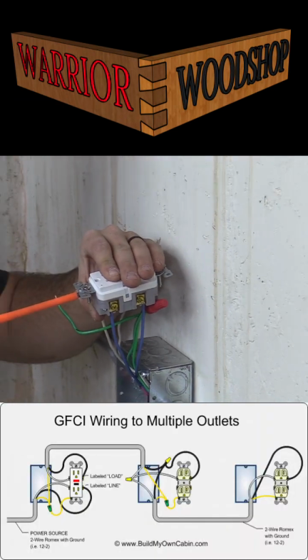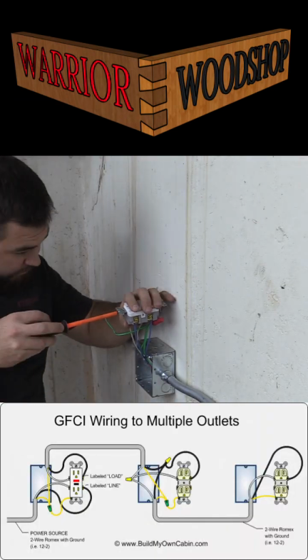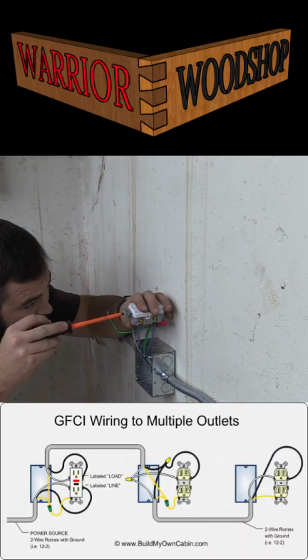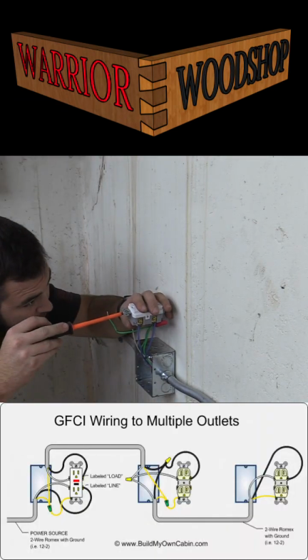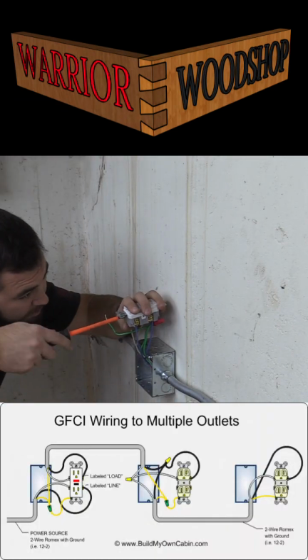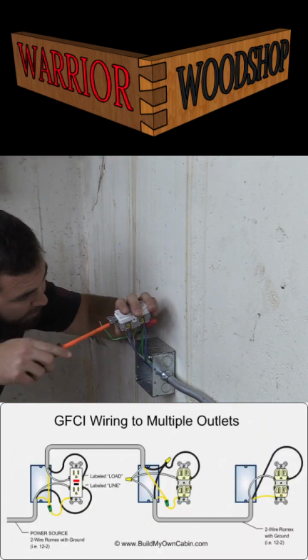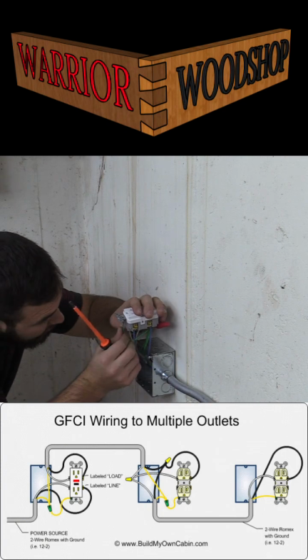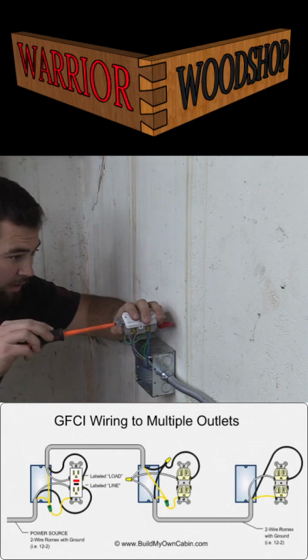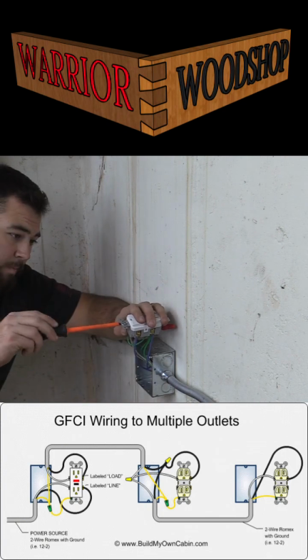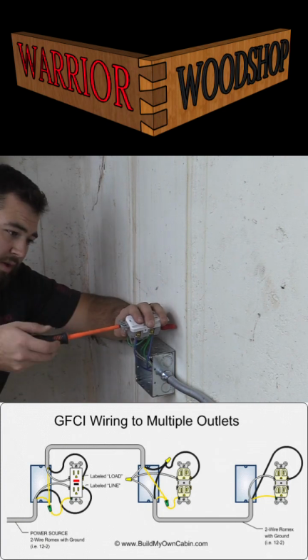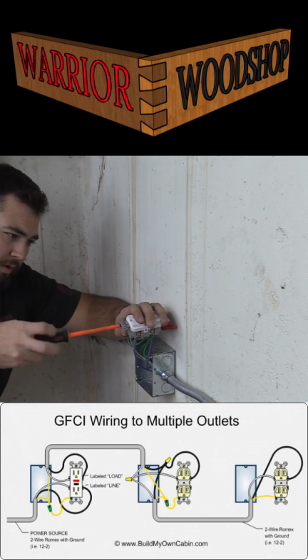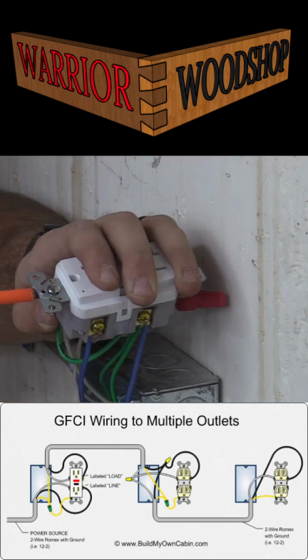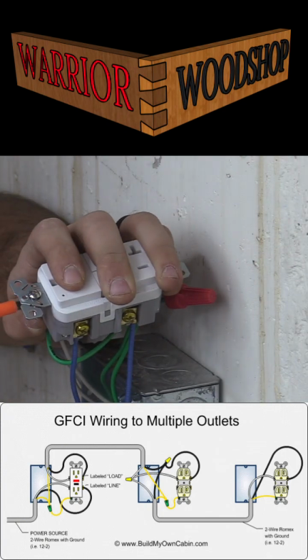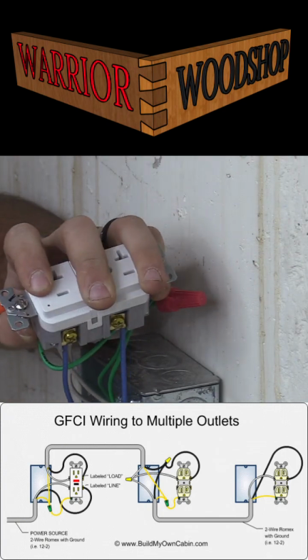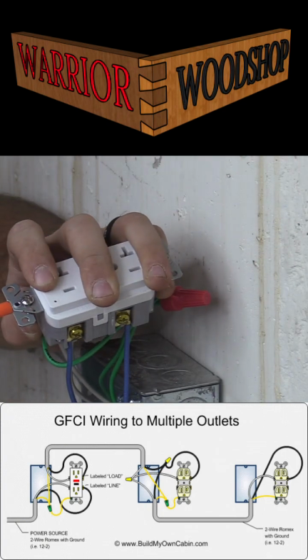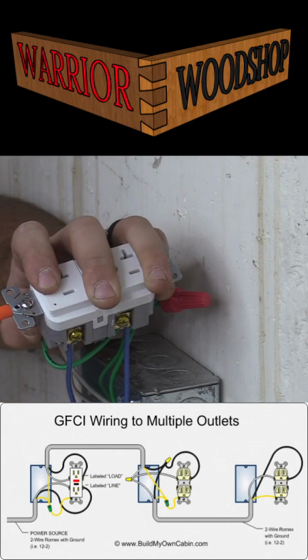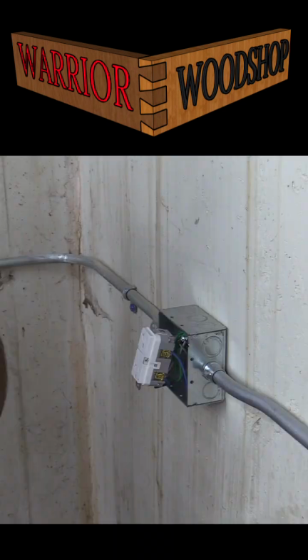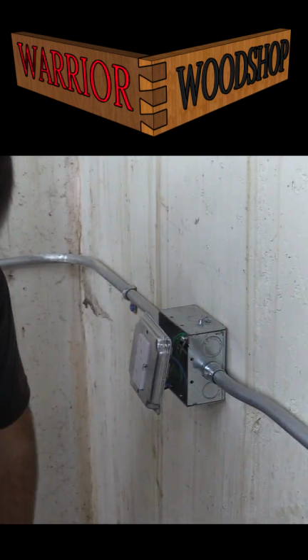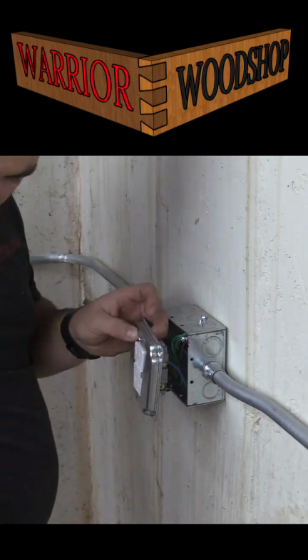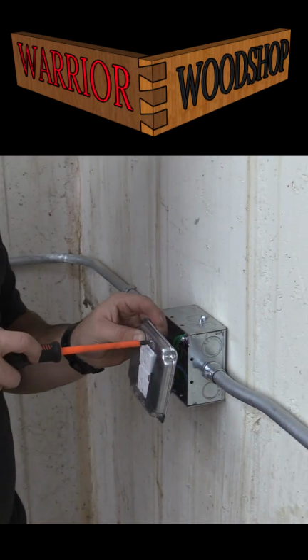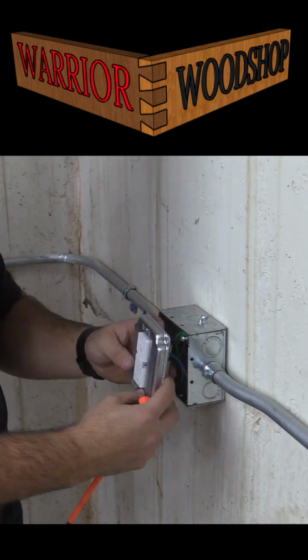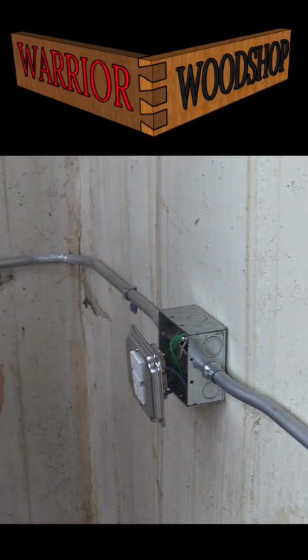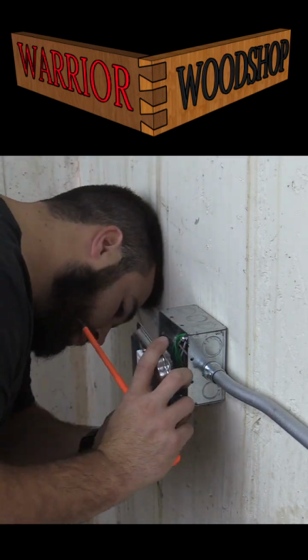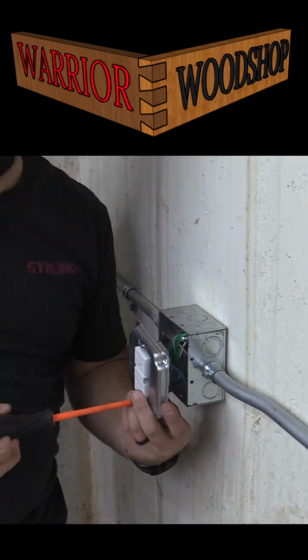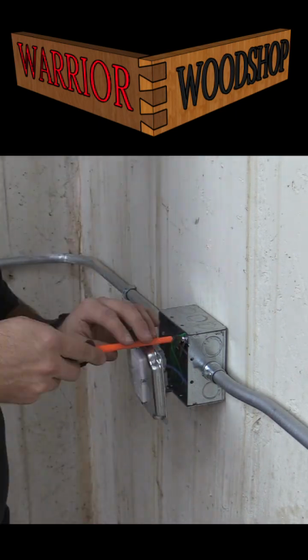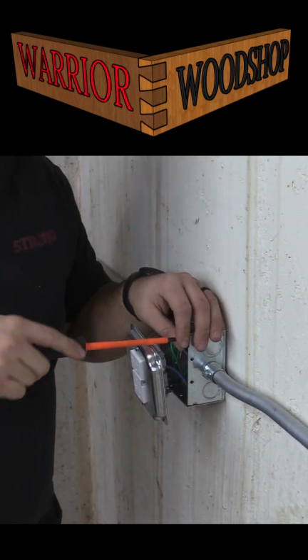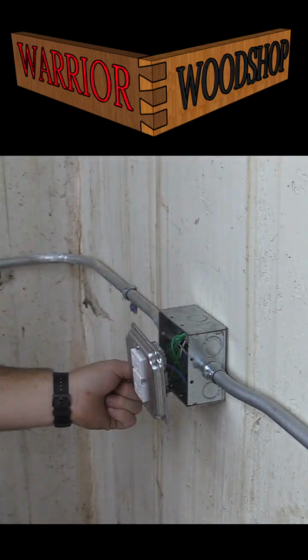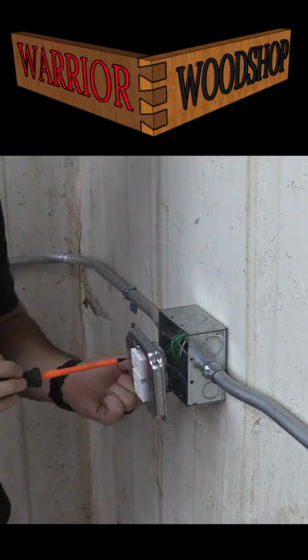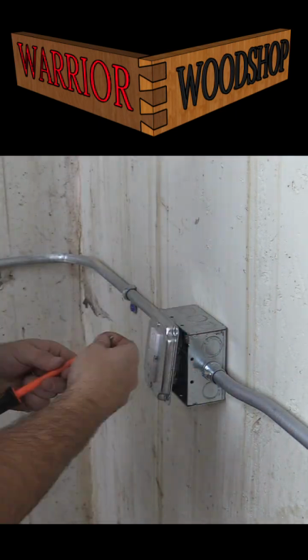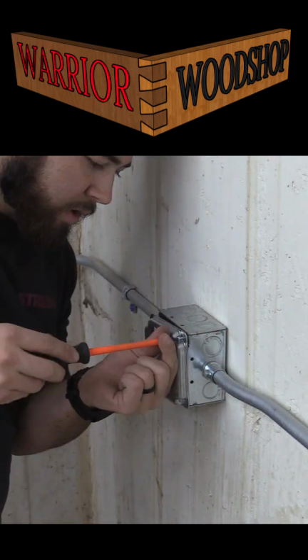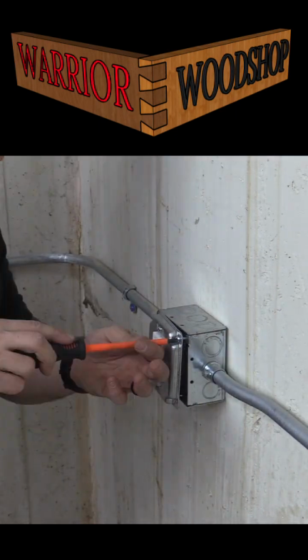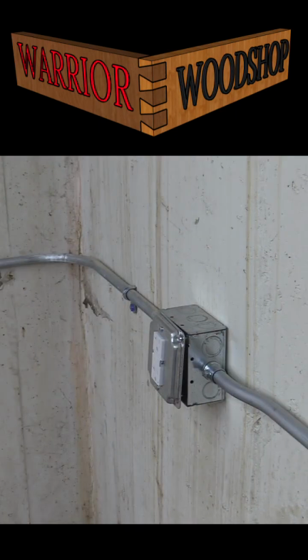GFCI outlets are required anywhere that you're on a concrete floor or an unfinished floor, or in wet locations — so garages, basements, kitchens, bathrooms, and laundry rooms would also qualify.